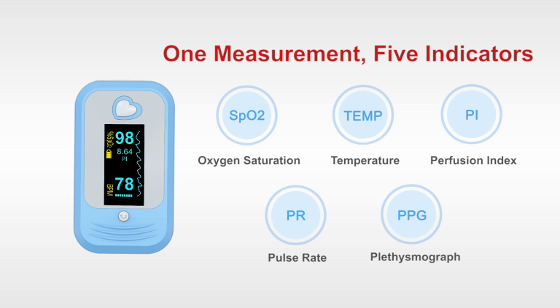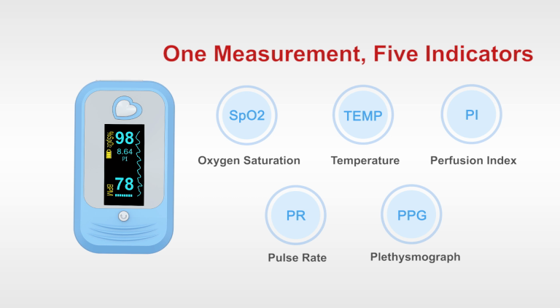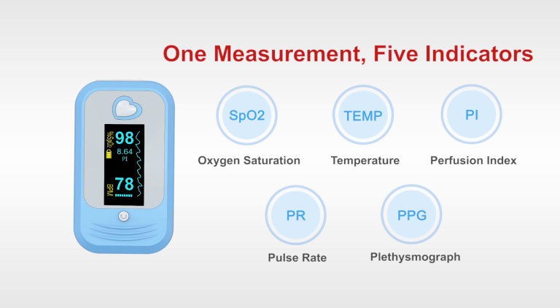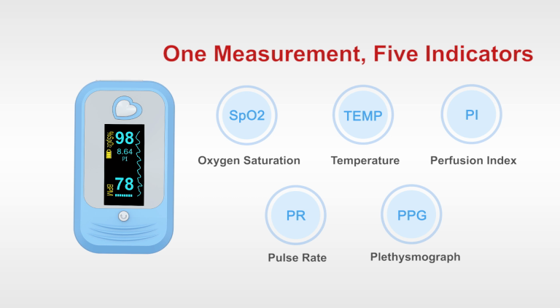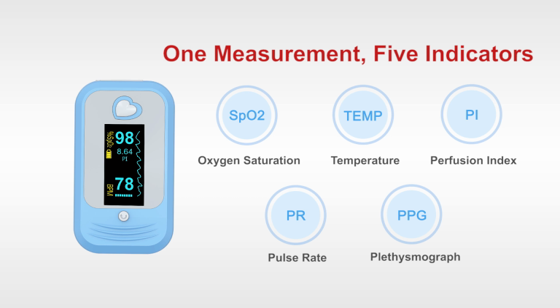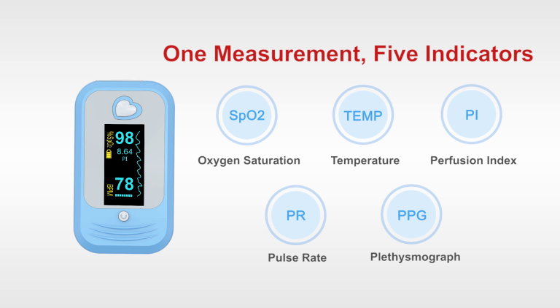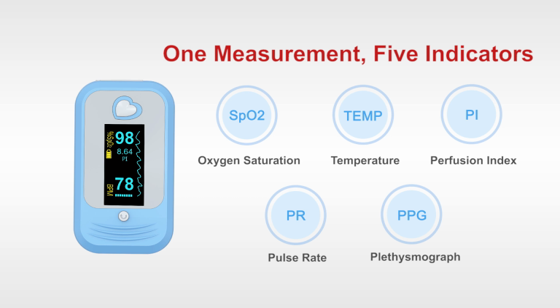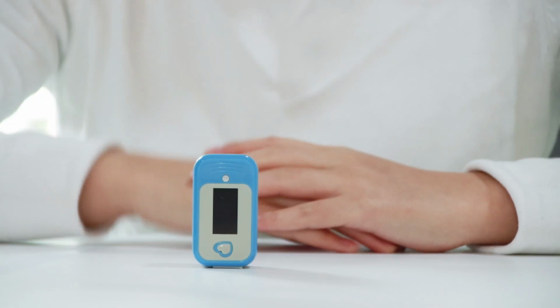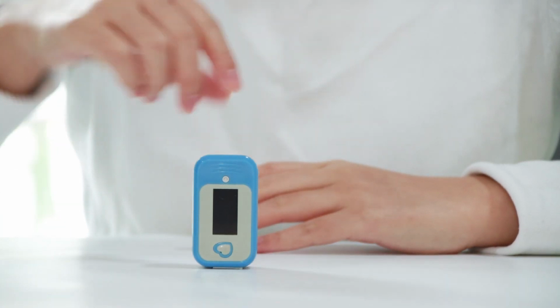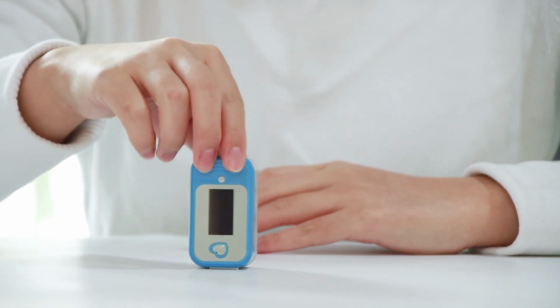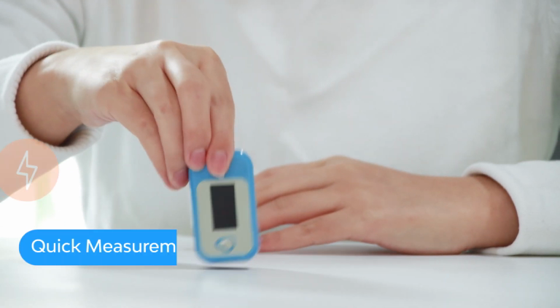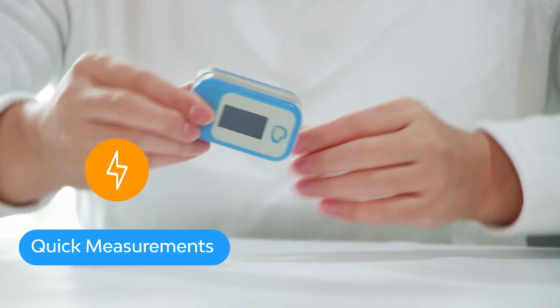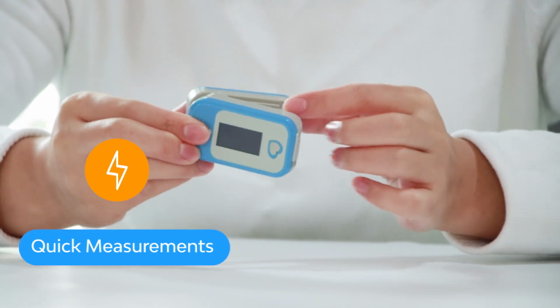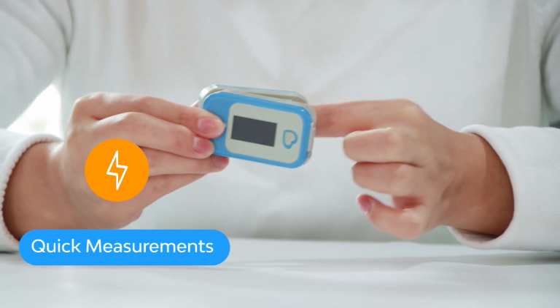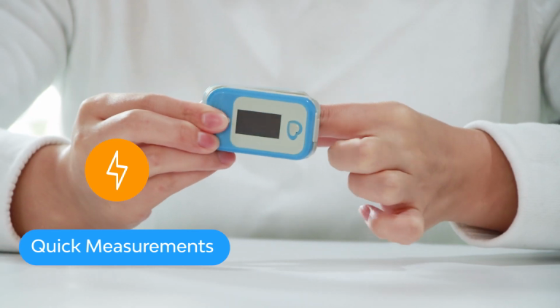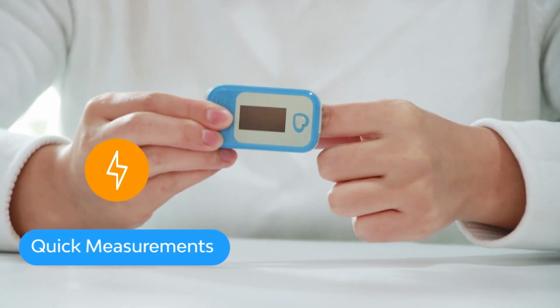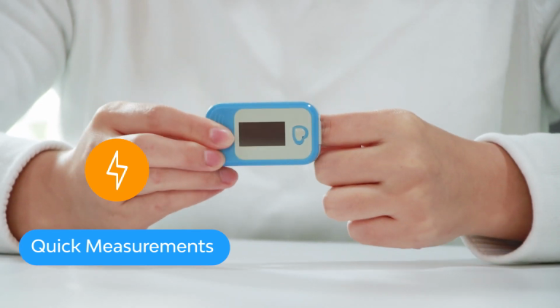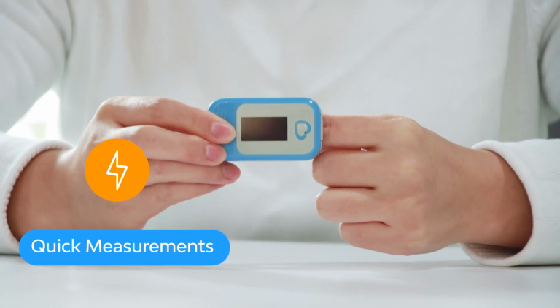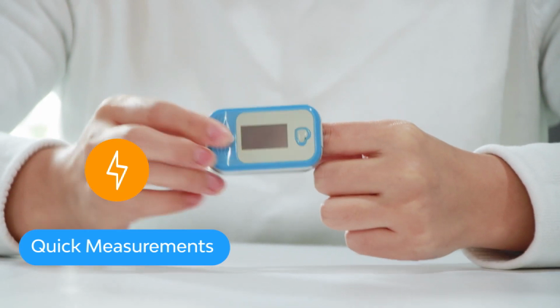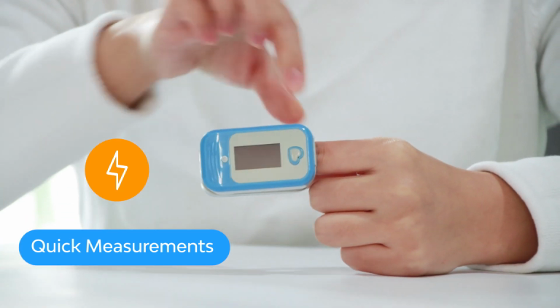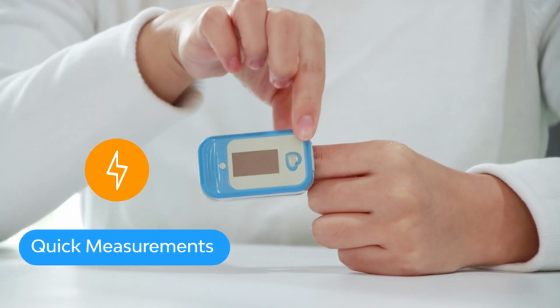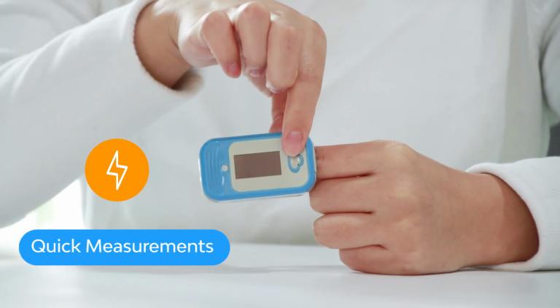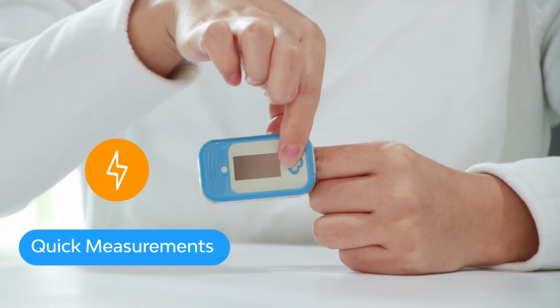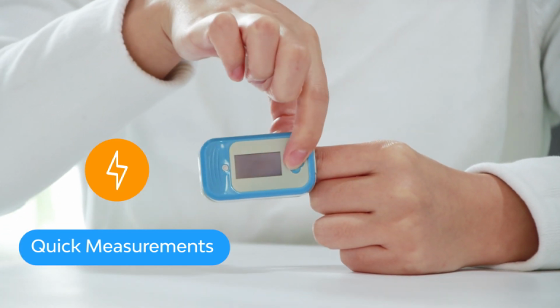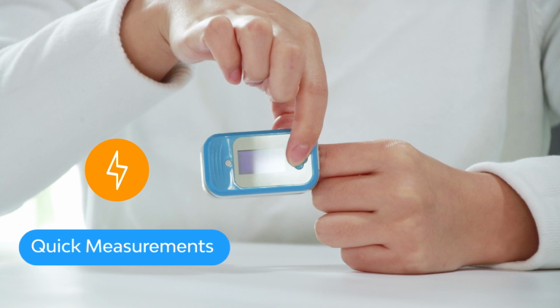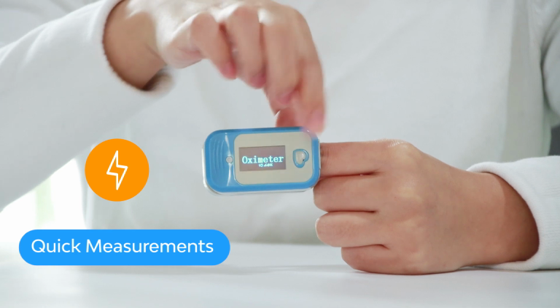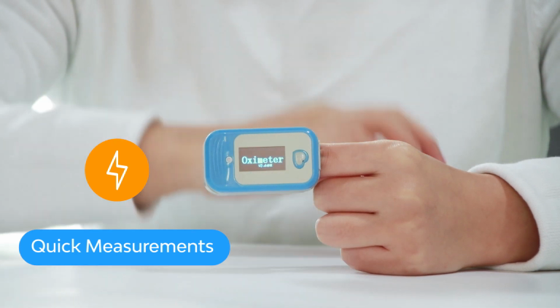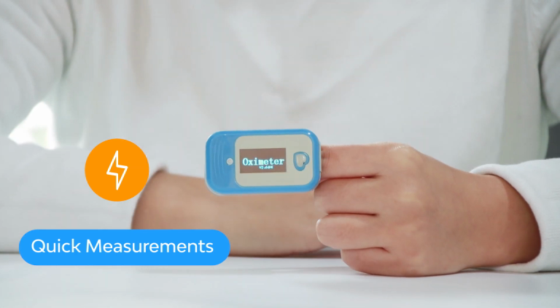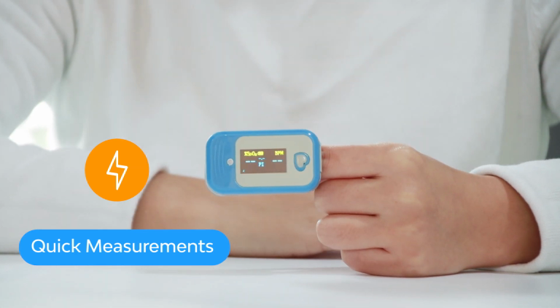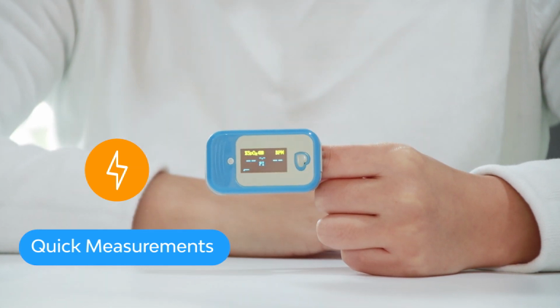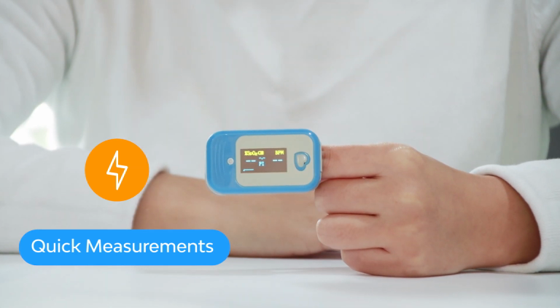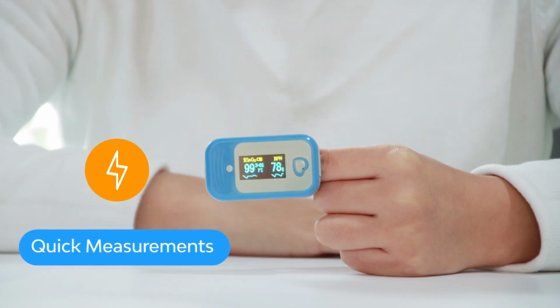One measurement, five indicators. Combining optical detection technology with volume pulse scanning, the Medlinked AM801 provides fast and accurate results, ensuring convenience.